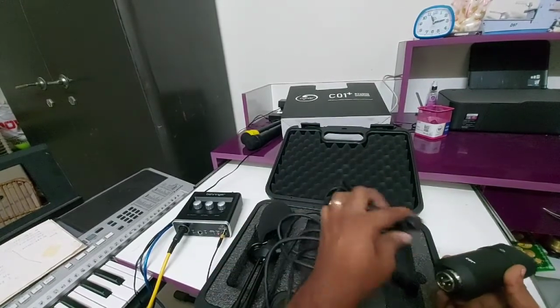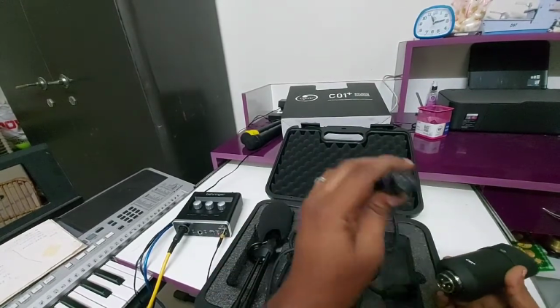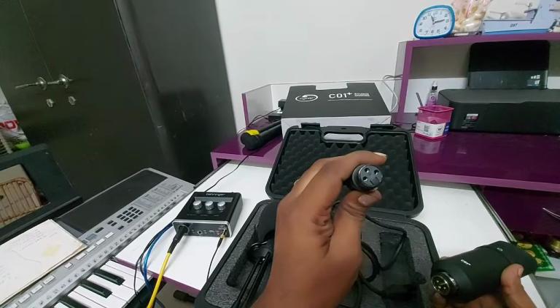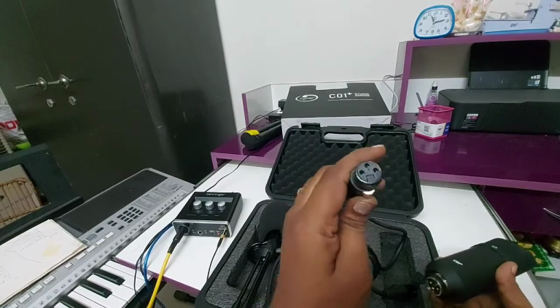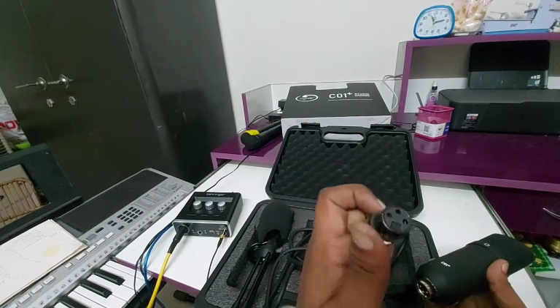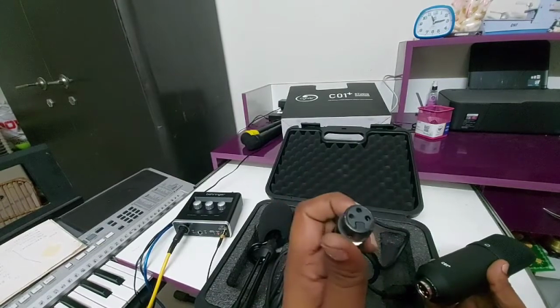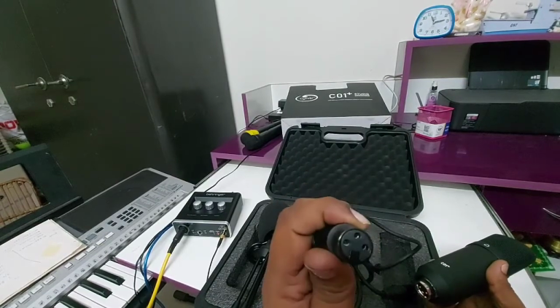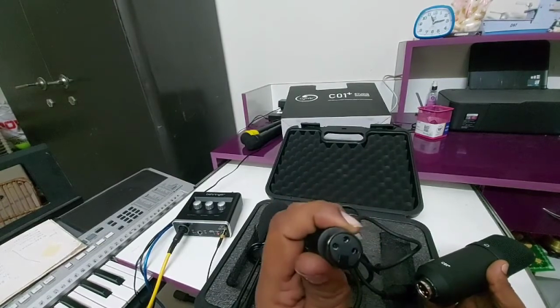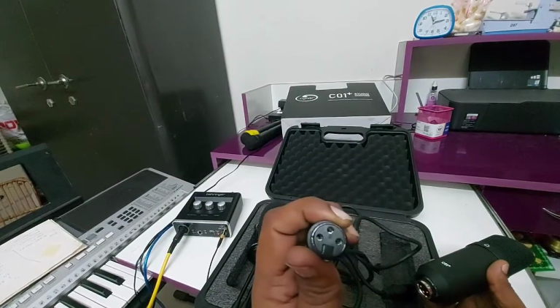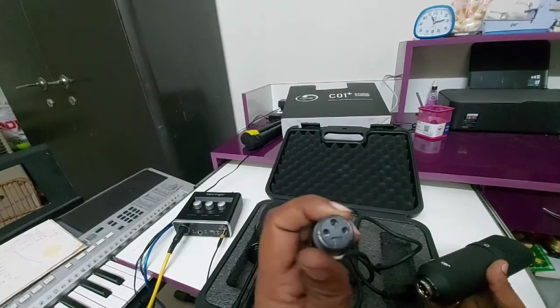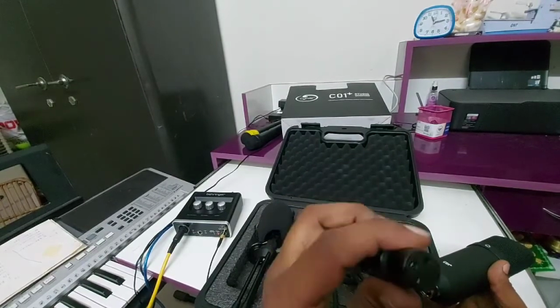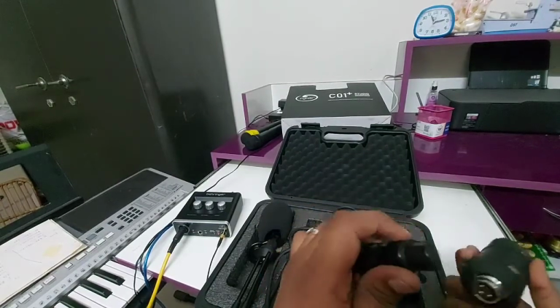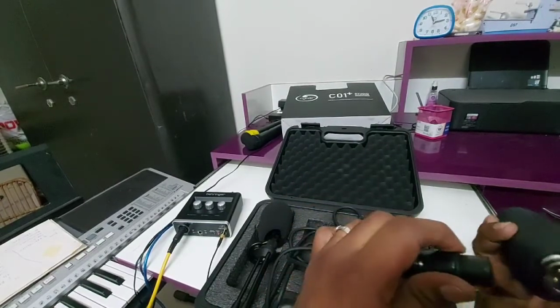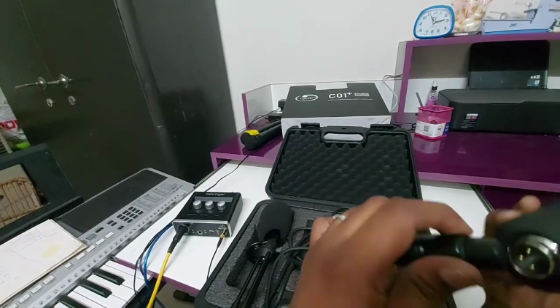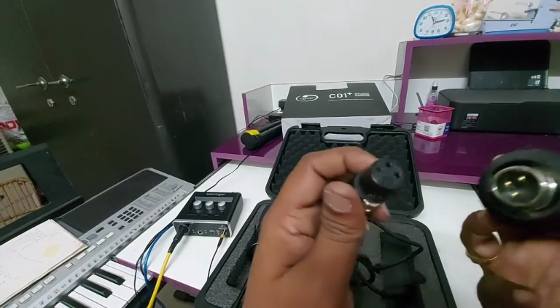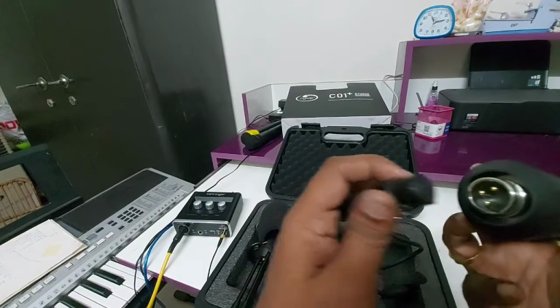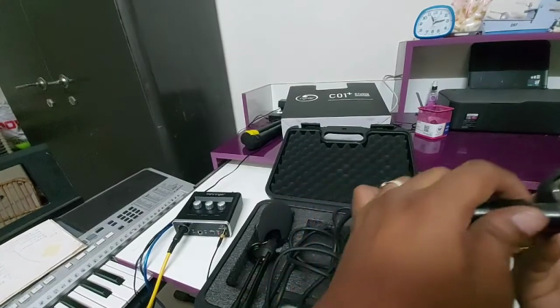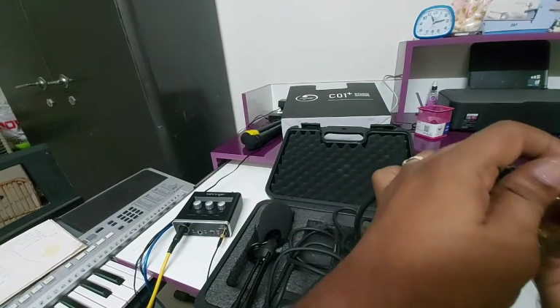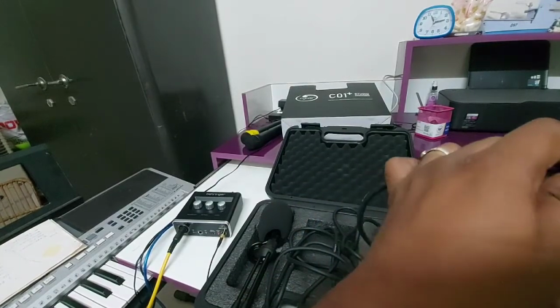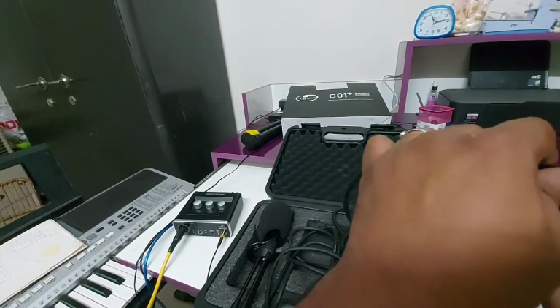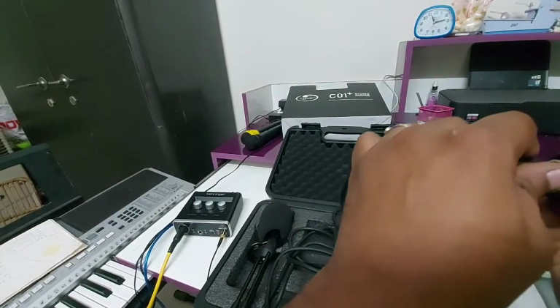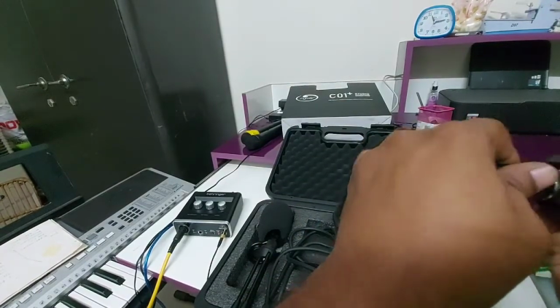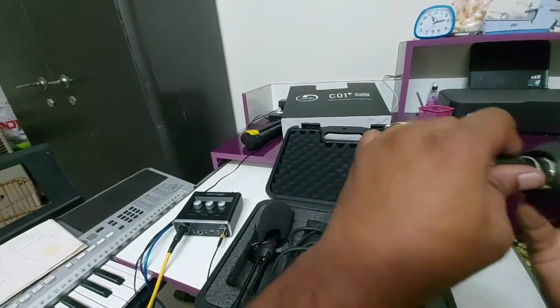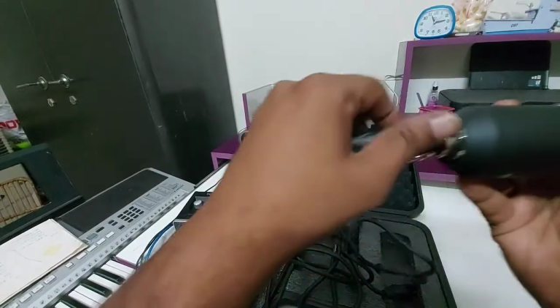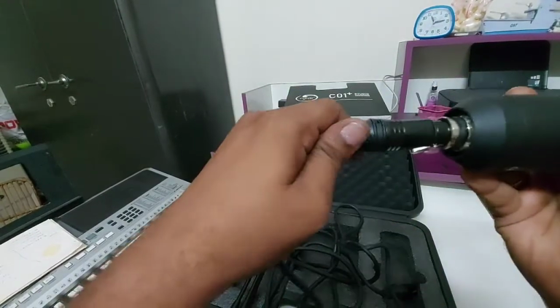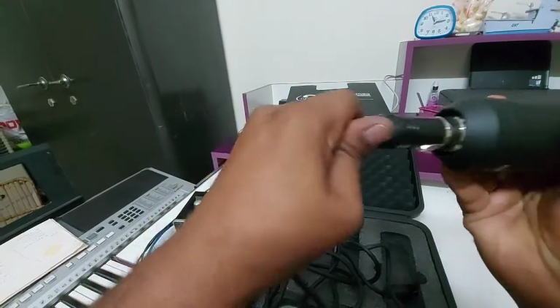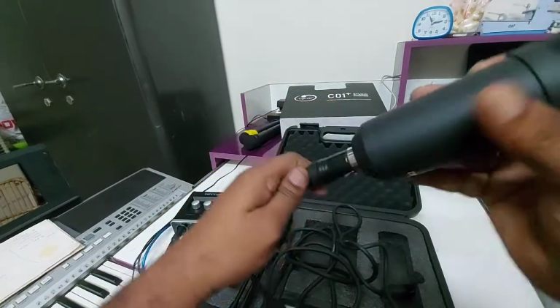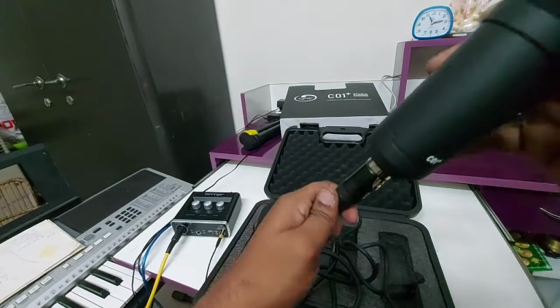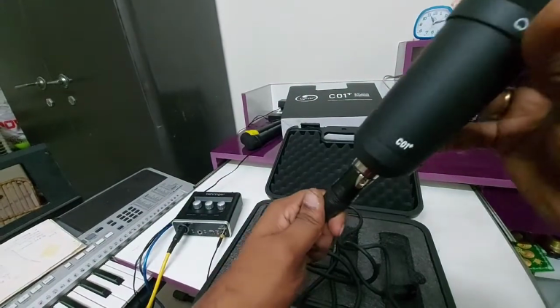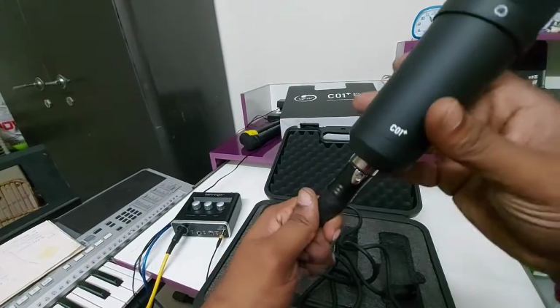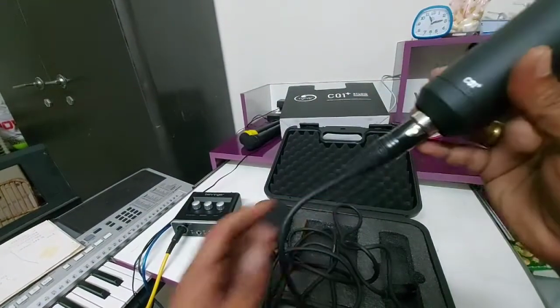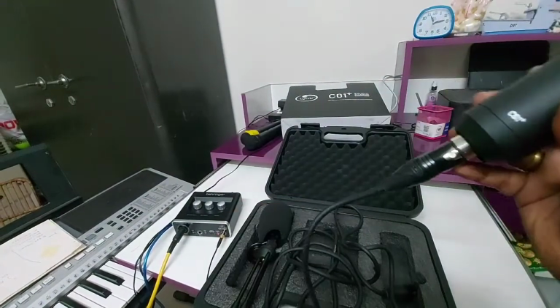Now let me connect this cable first. We need to take the other end — this is the female end of the cable and this is the male end — just connect it and yes, connect it properly.